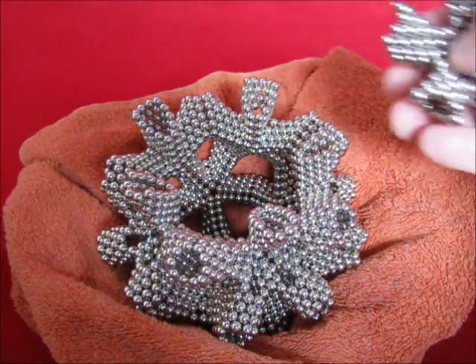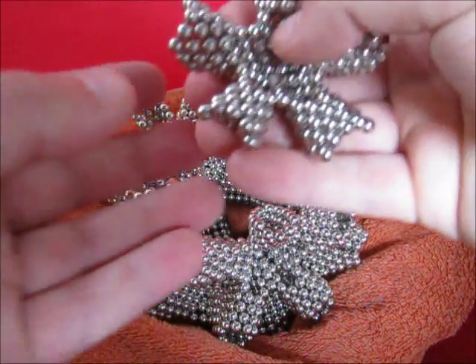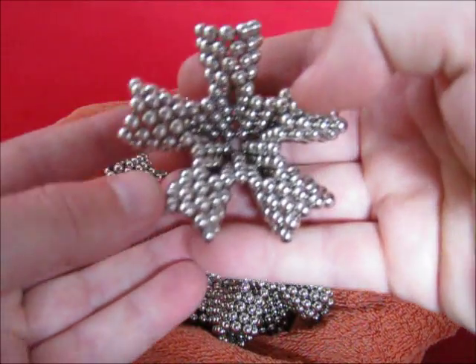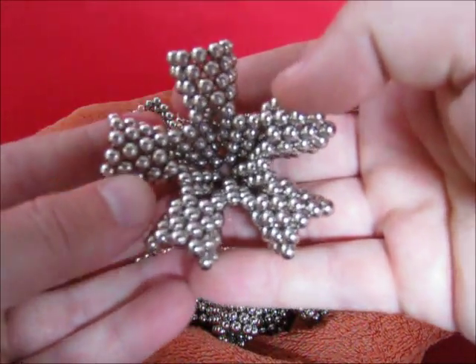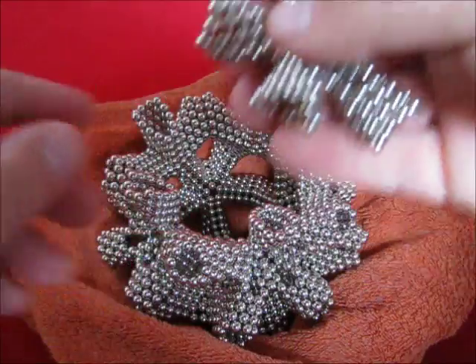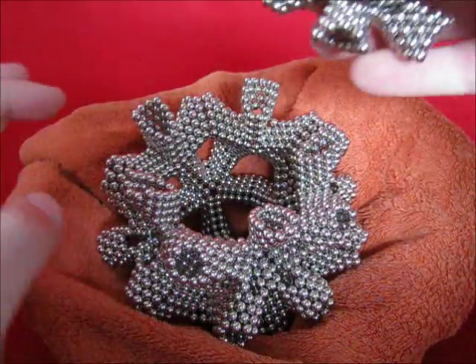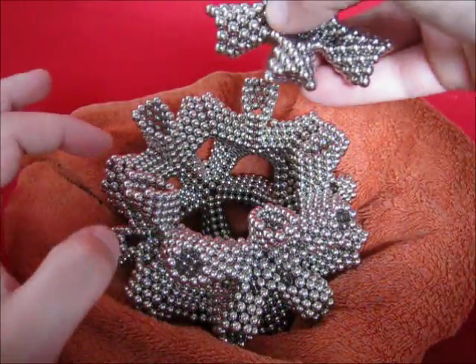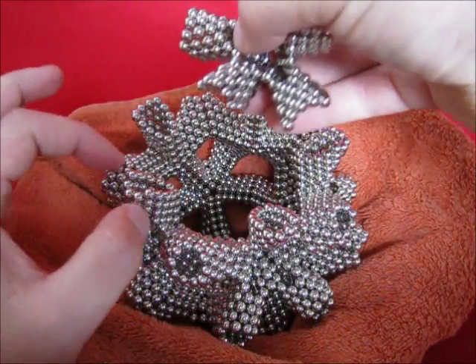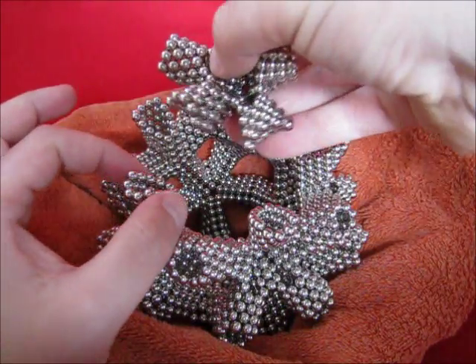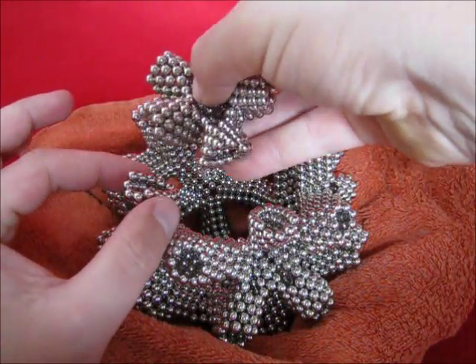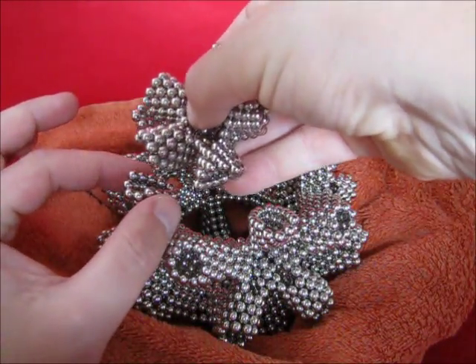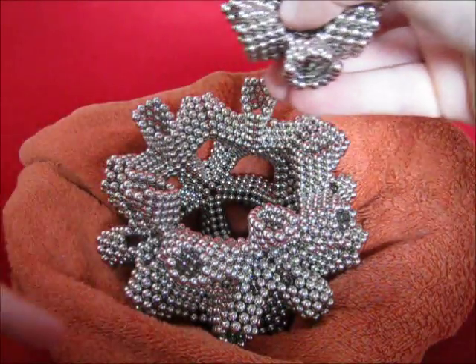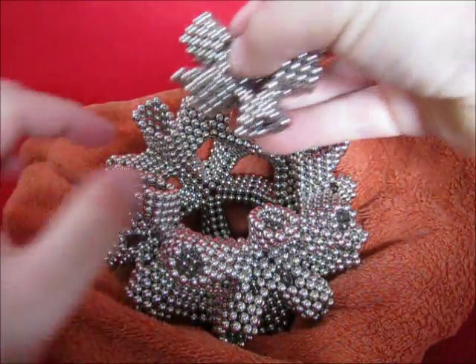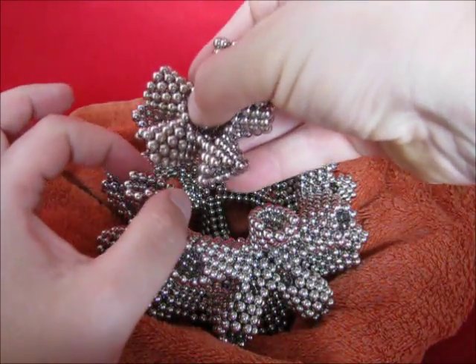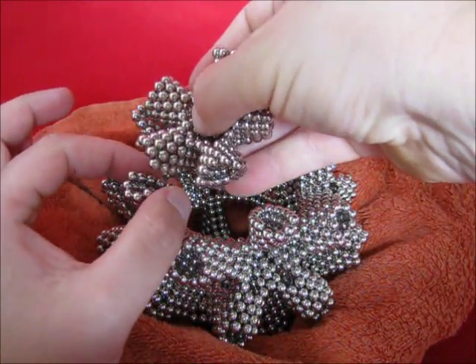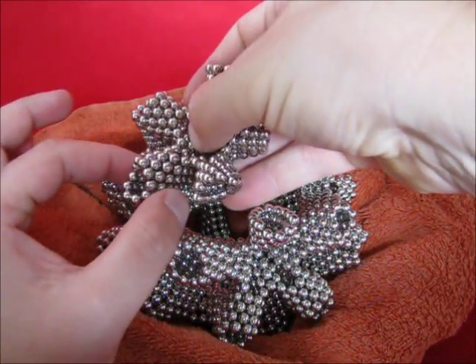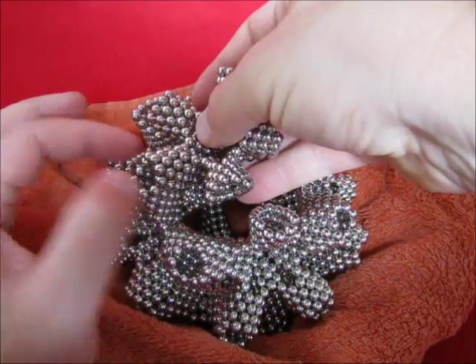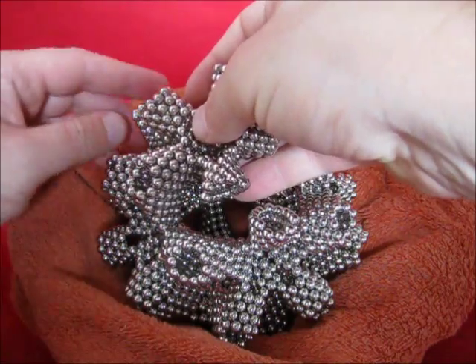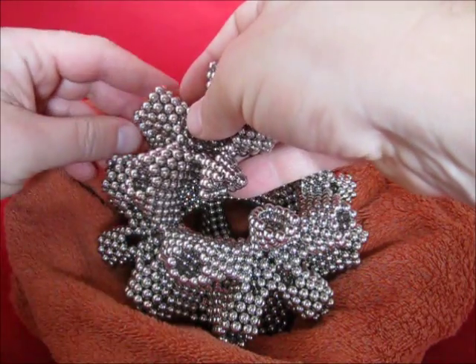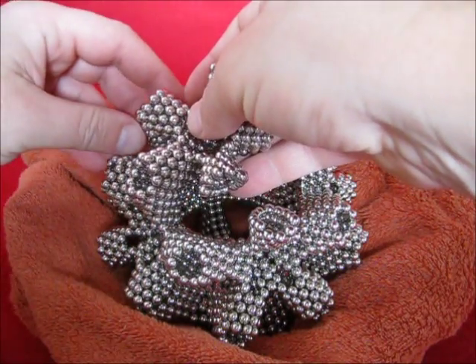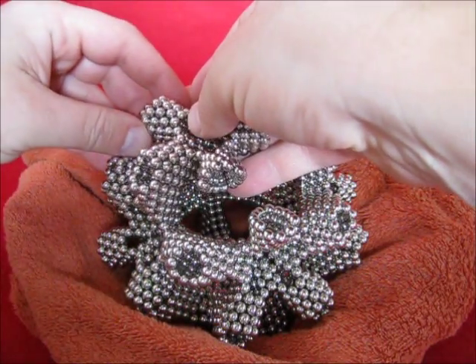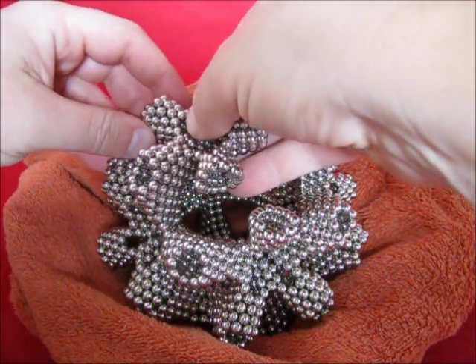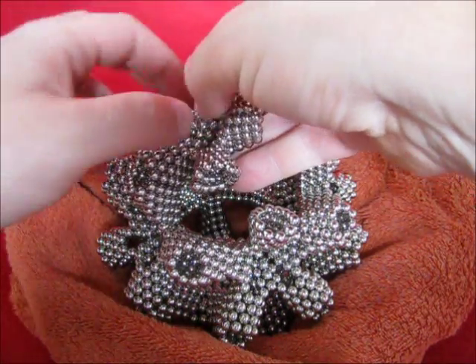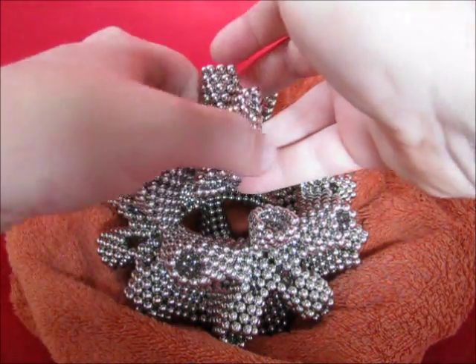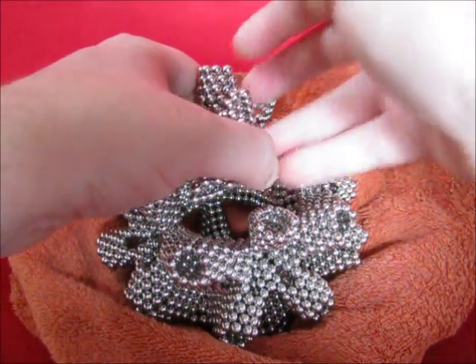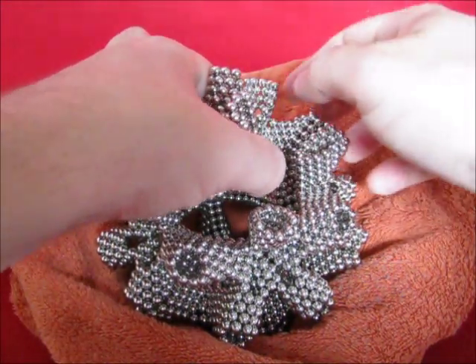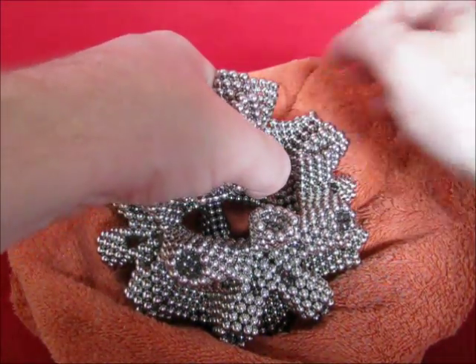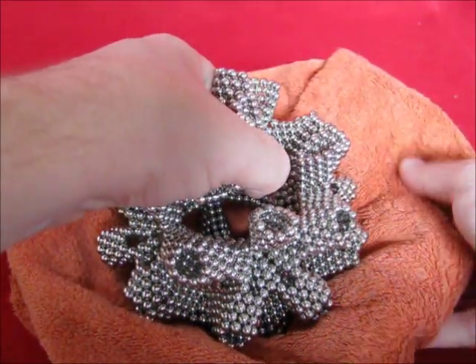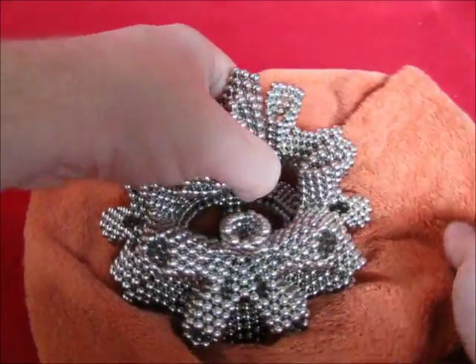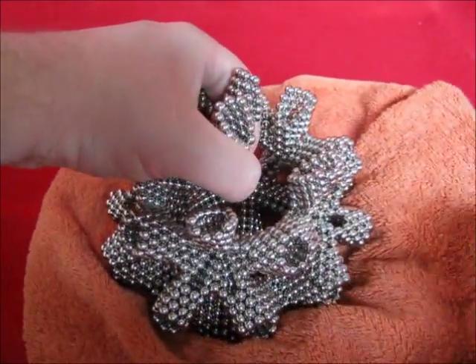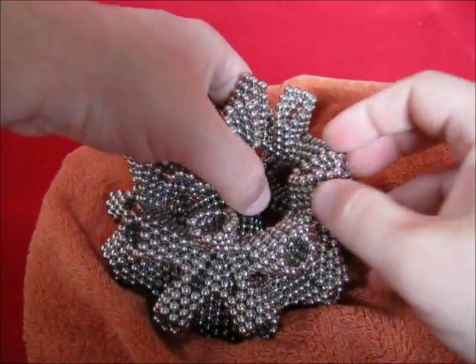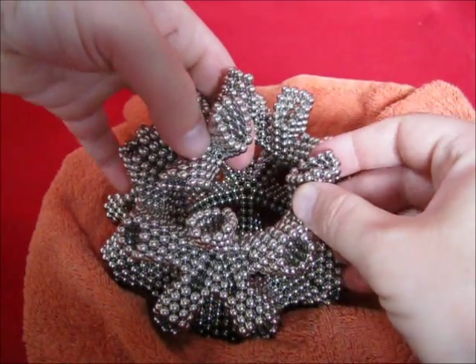When you use these stars to build the star dodecahedron, it's useful to build it on top of a towel to give the whole thing some extra strength.